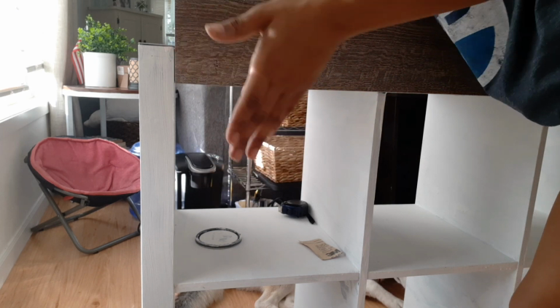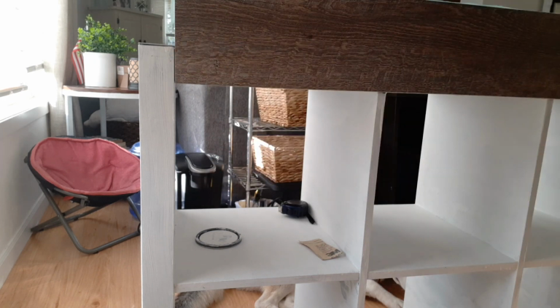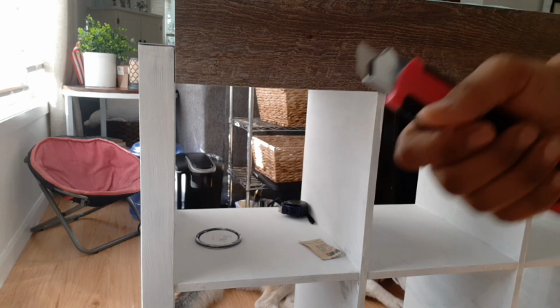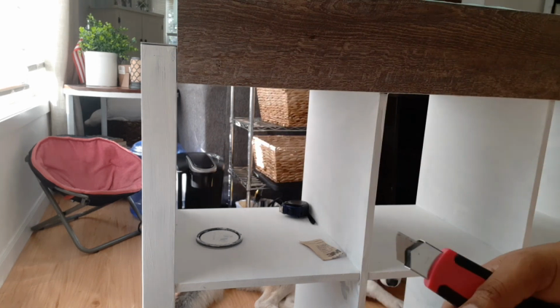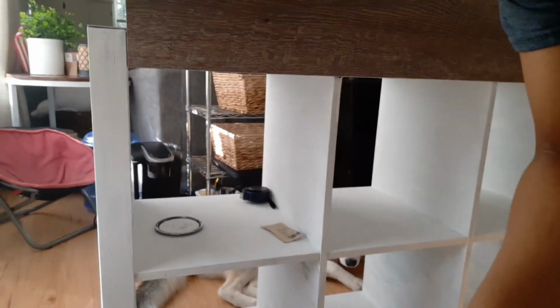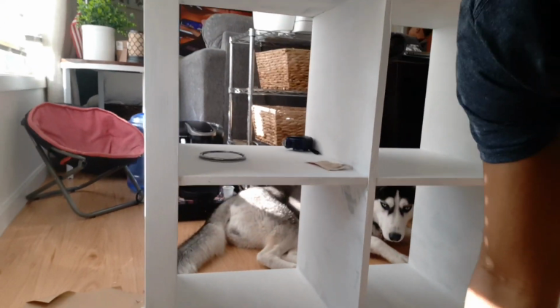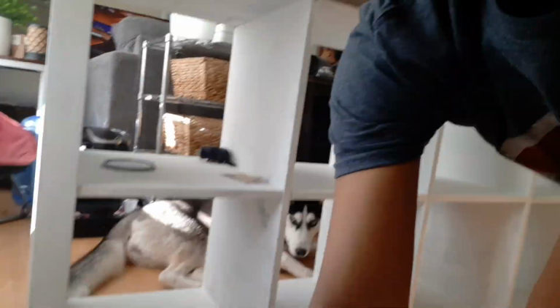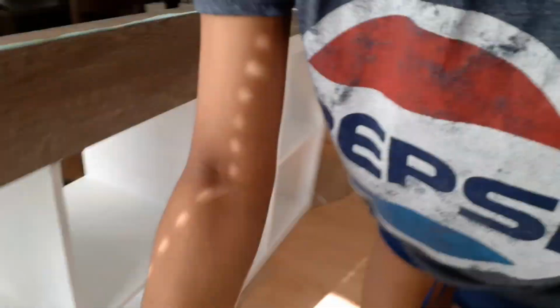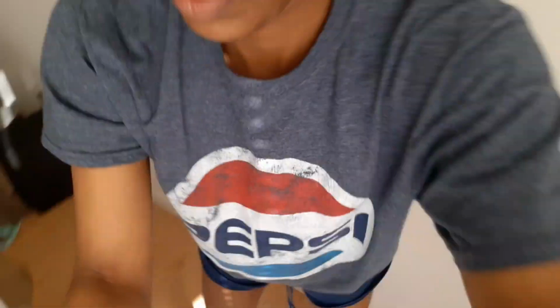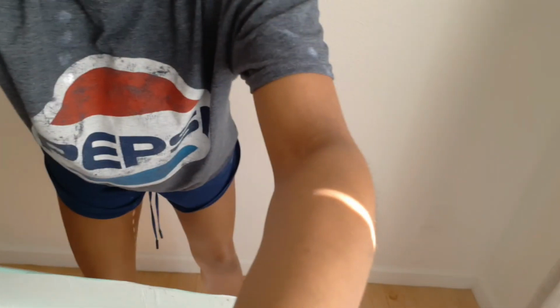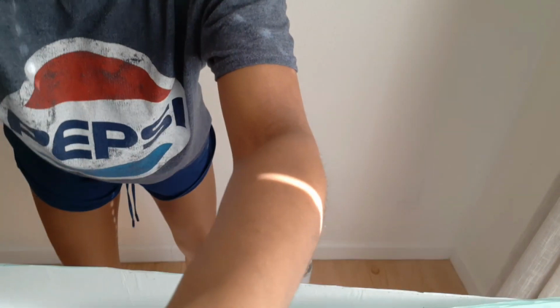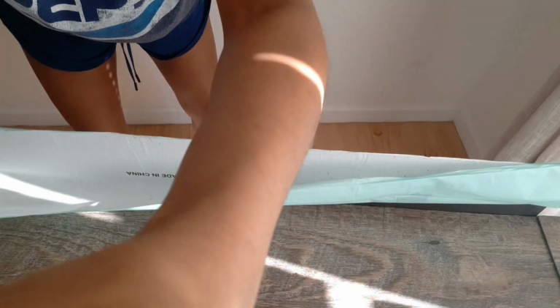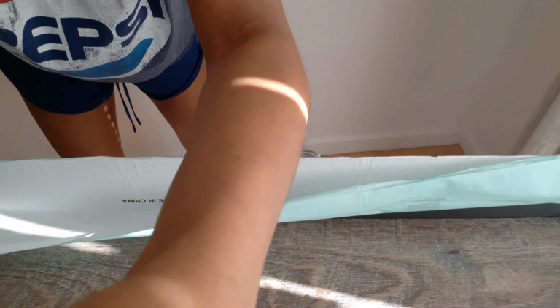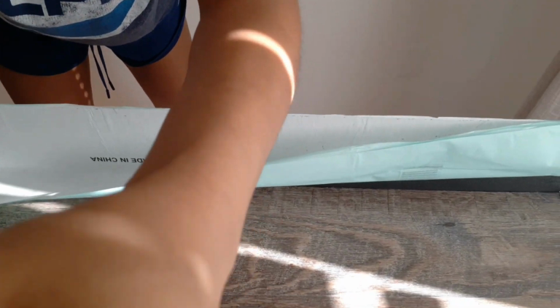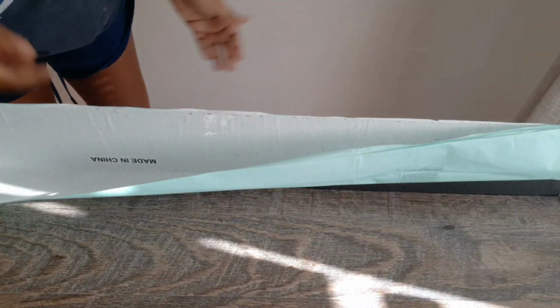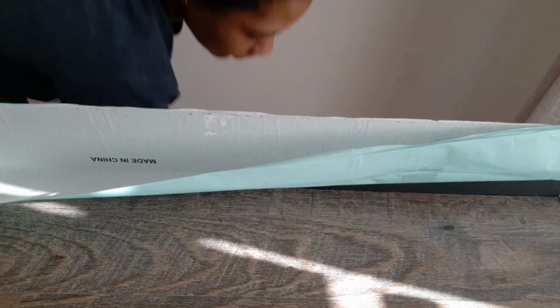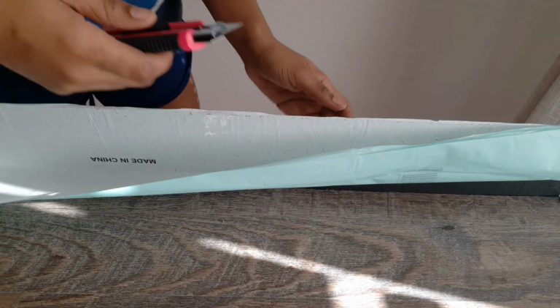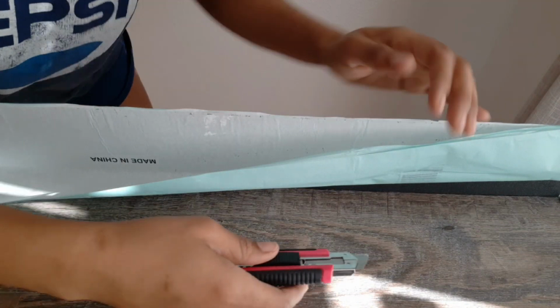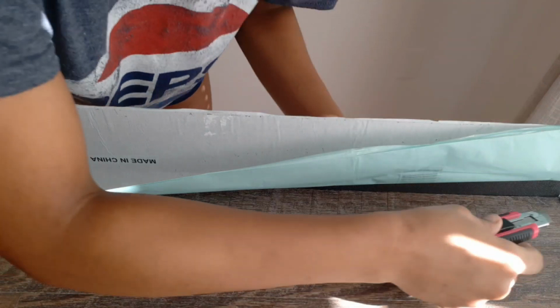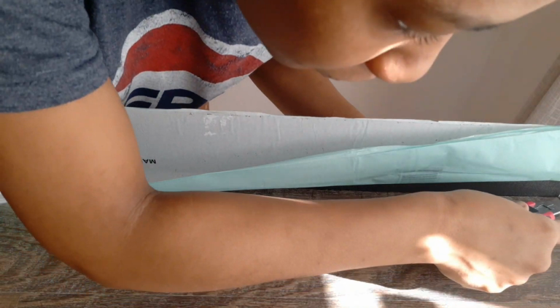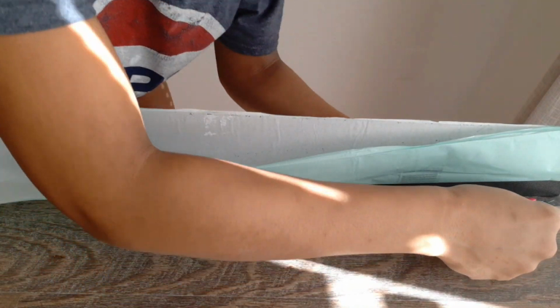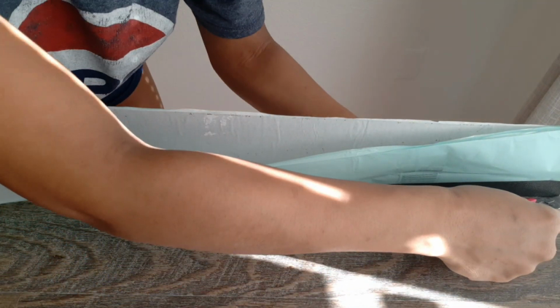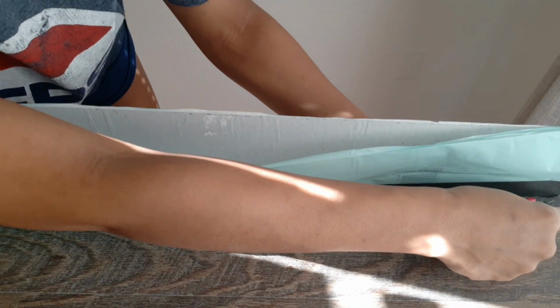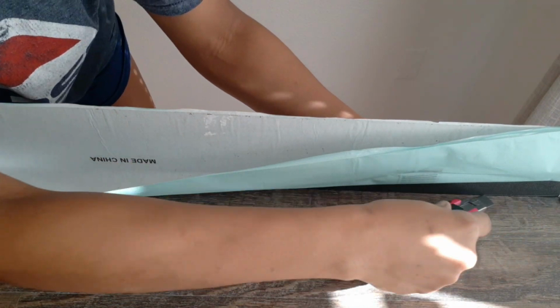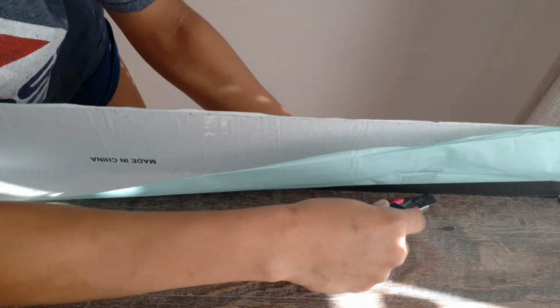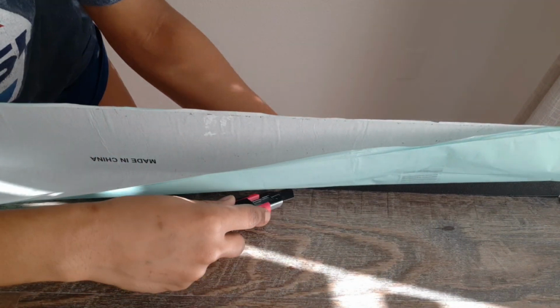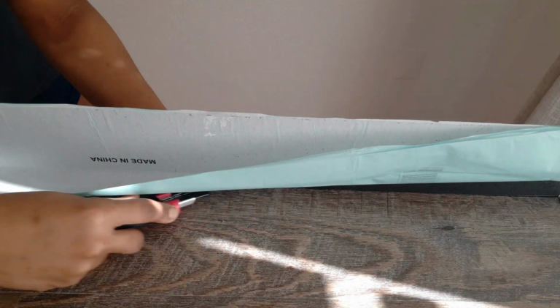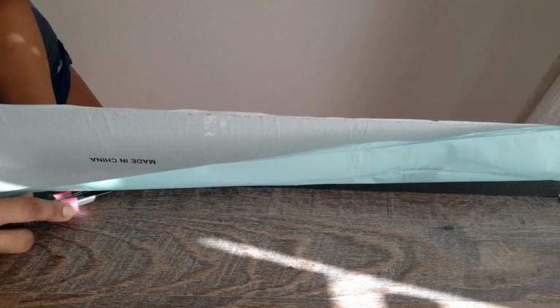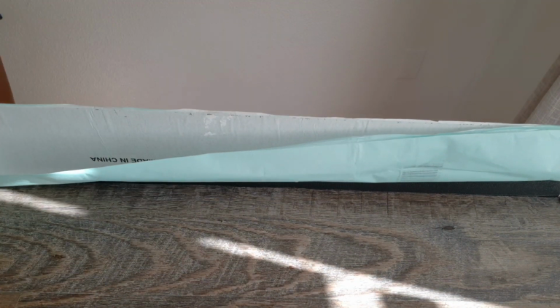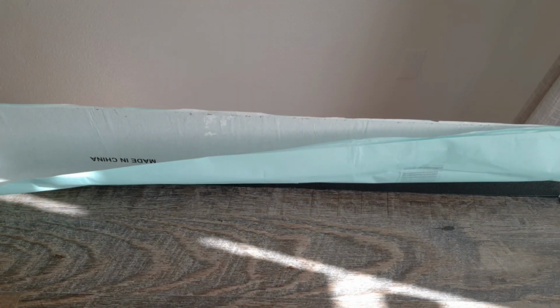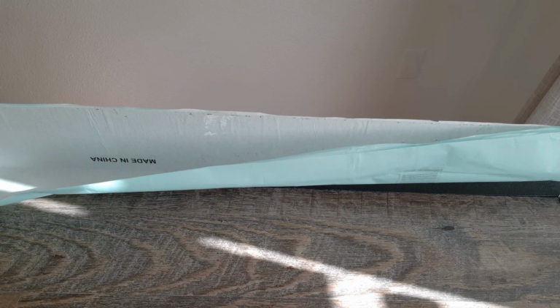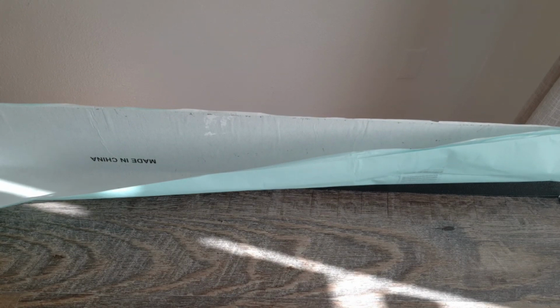One thing to remember when you're using this type of tile is that the adhesive is very, very strong. So when you stick it somewhere, you have to be sure. If you decide to rip it off and start fresh, you will need a new piece of vinyl because it will not stick again.